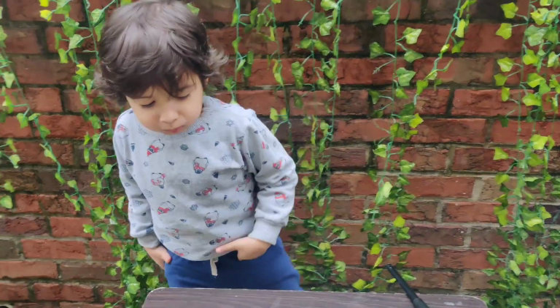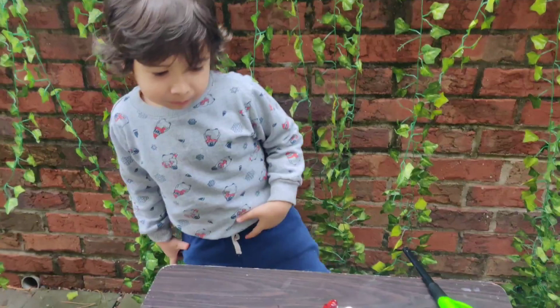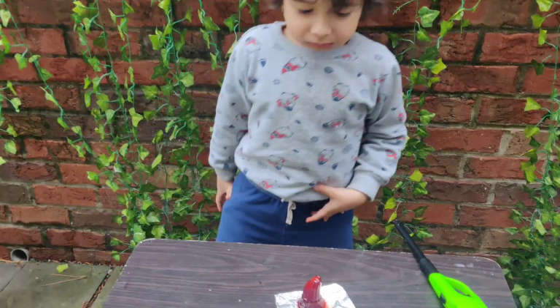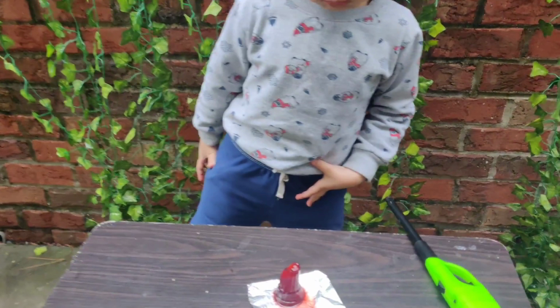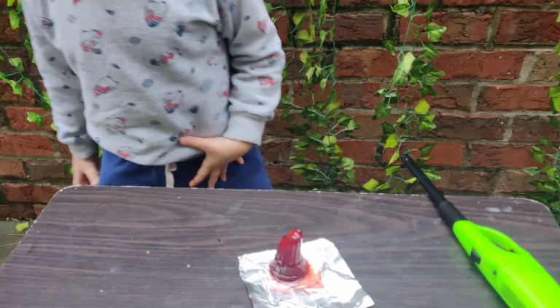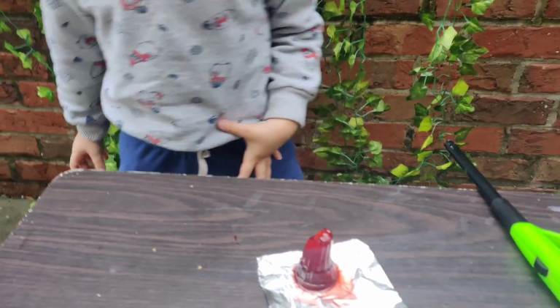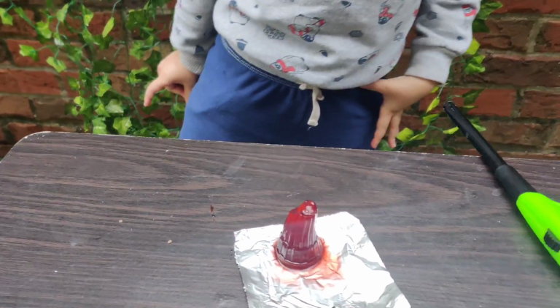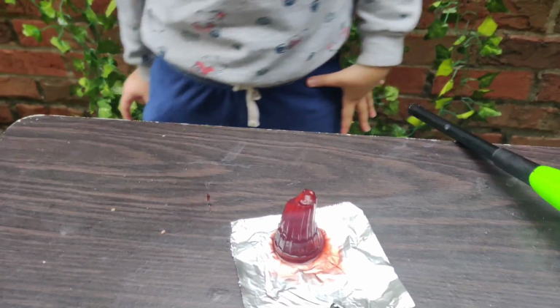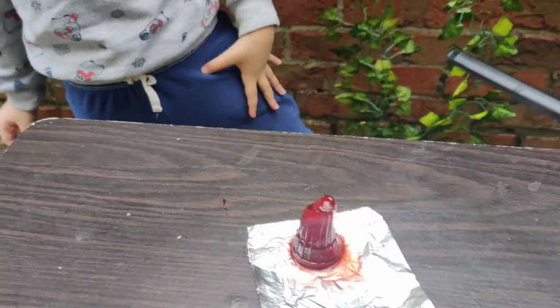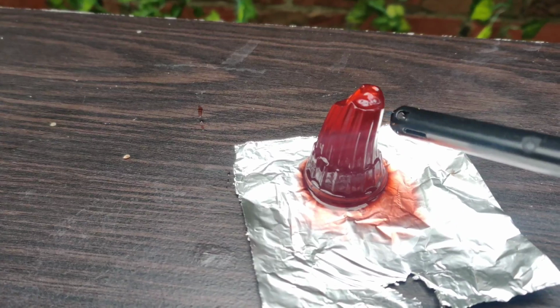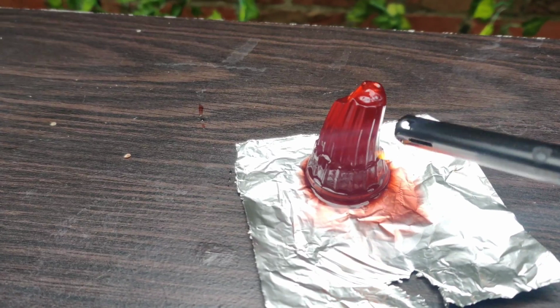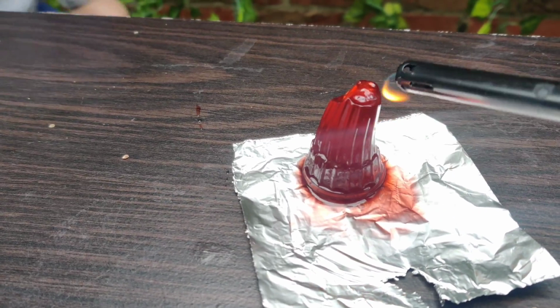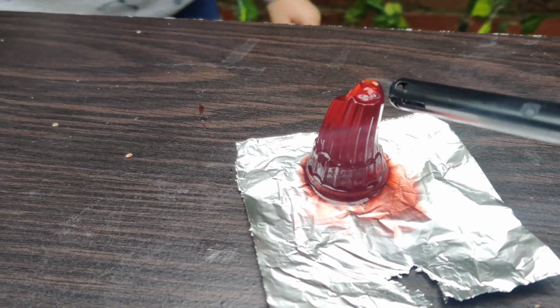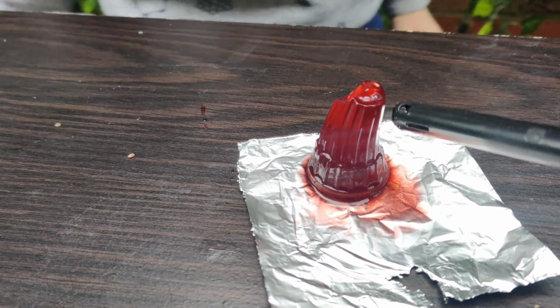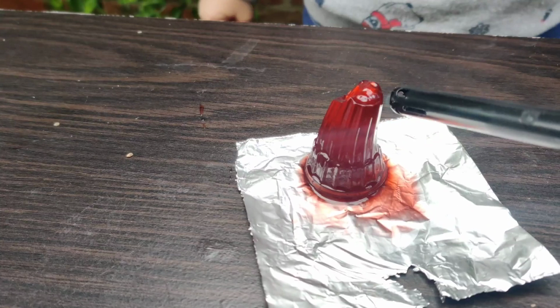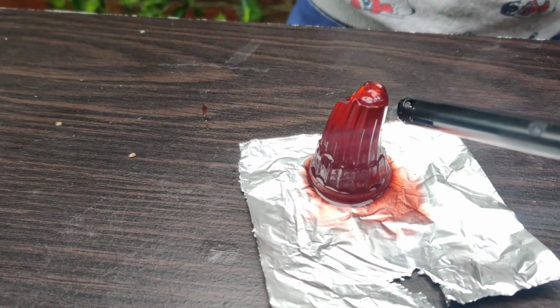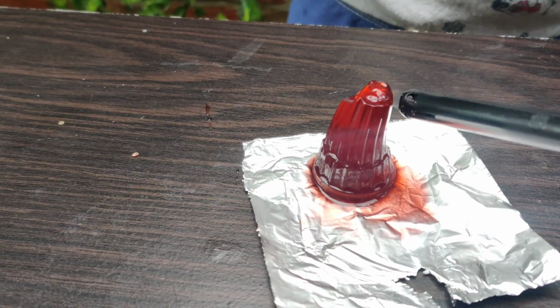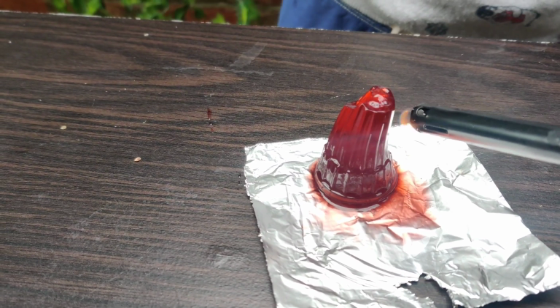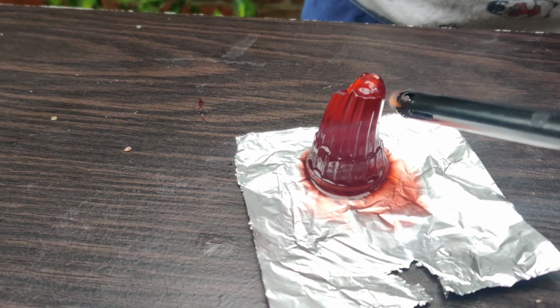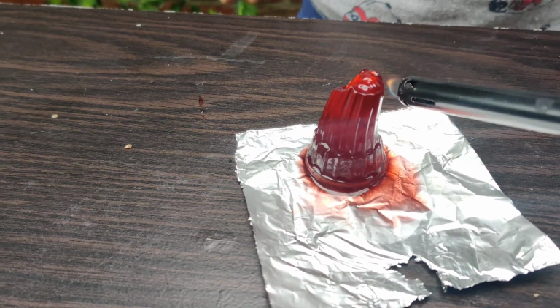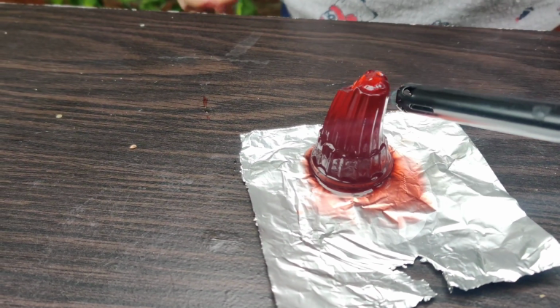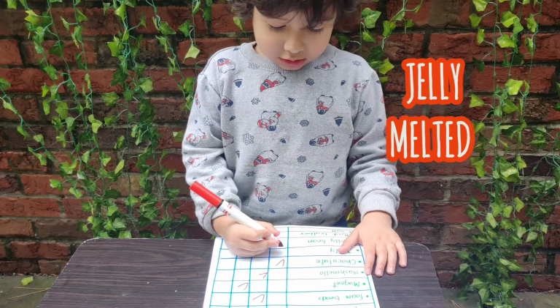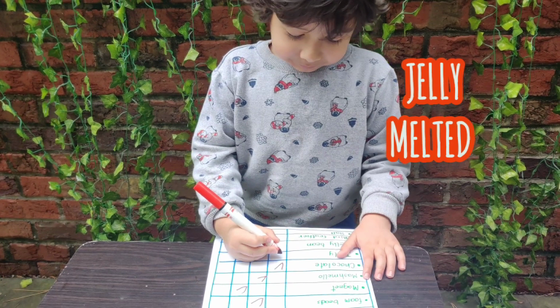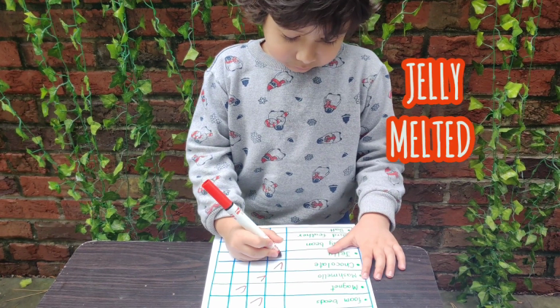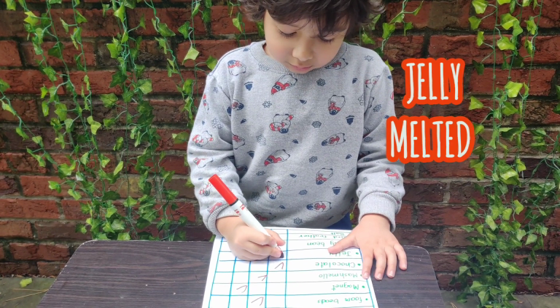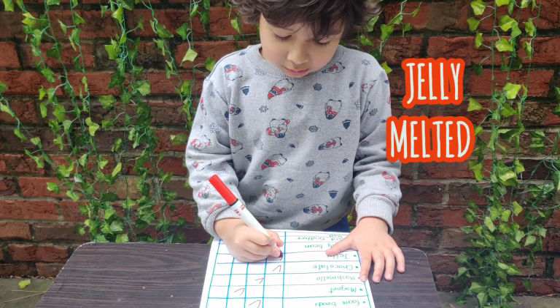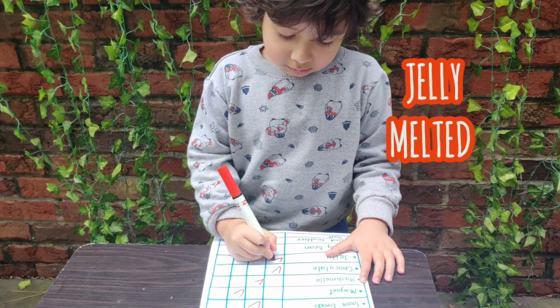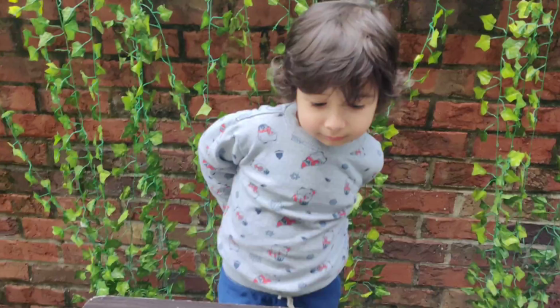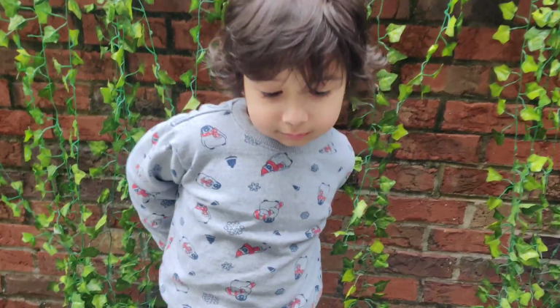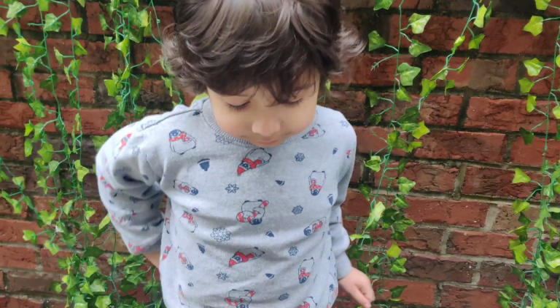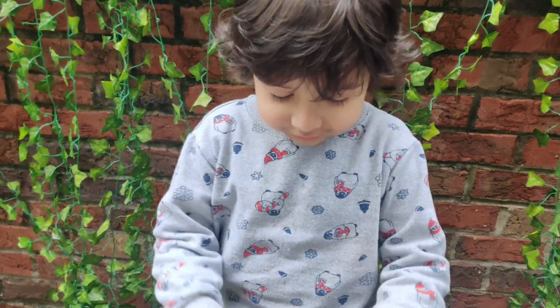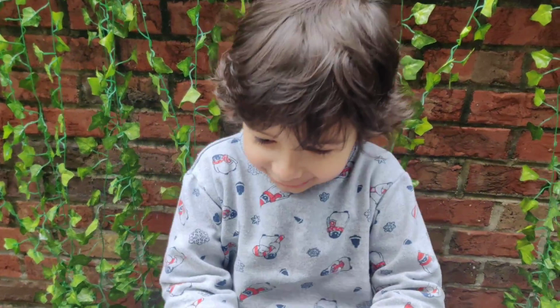We are going to burn the jelly! It's melting! It's melting! It's the next one — jelly!